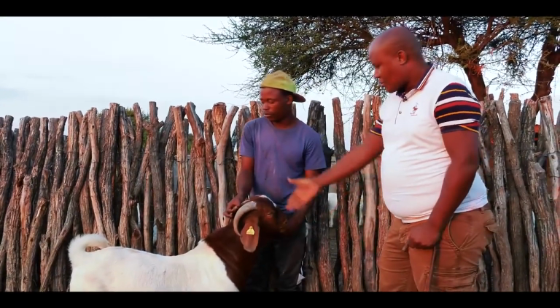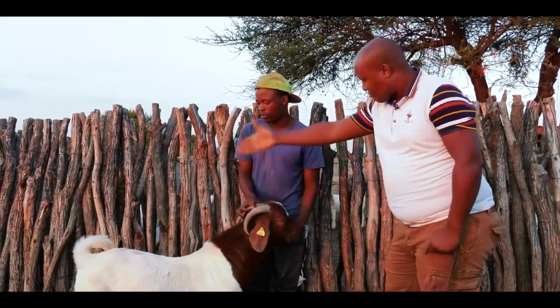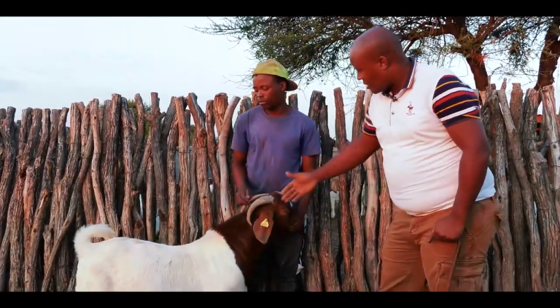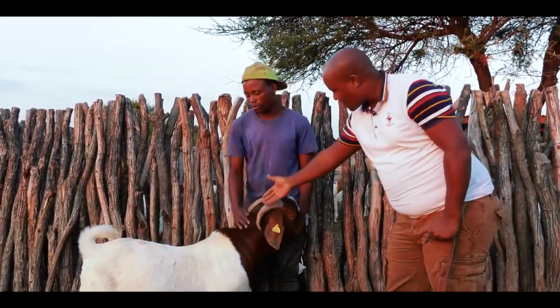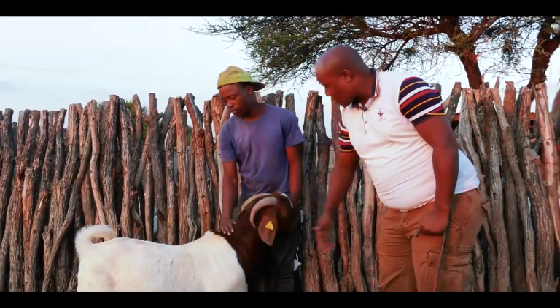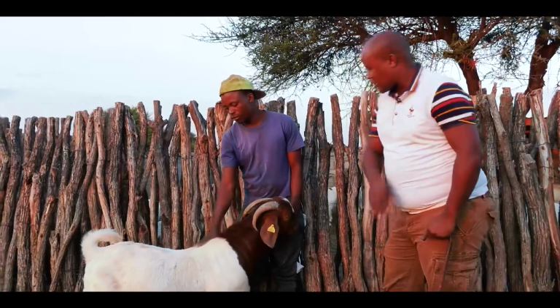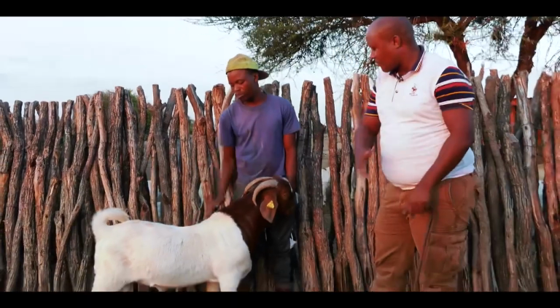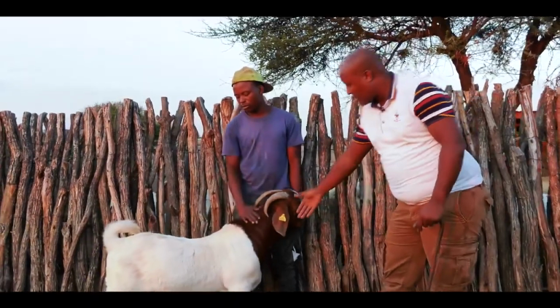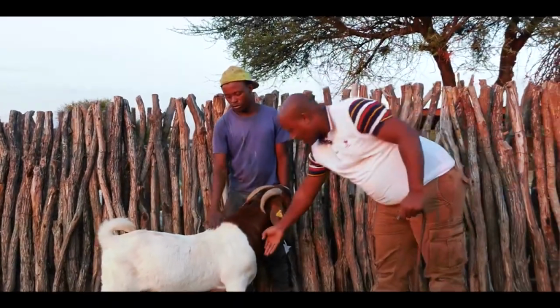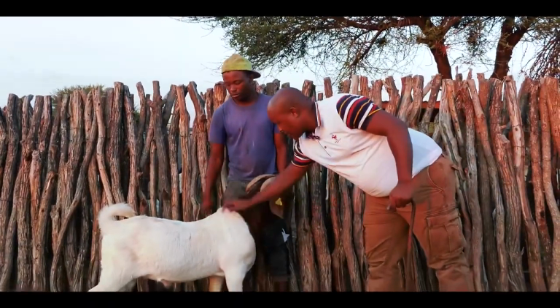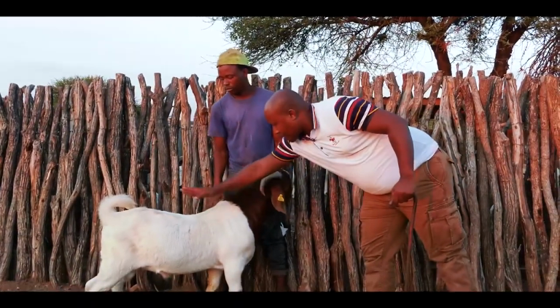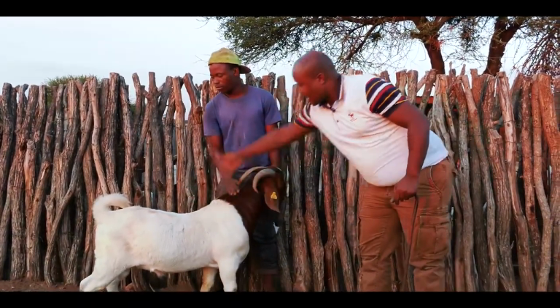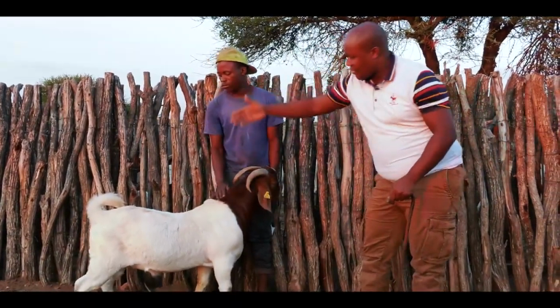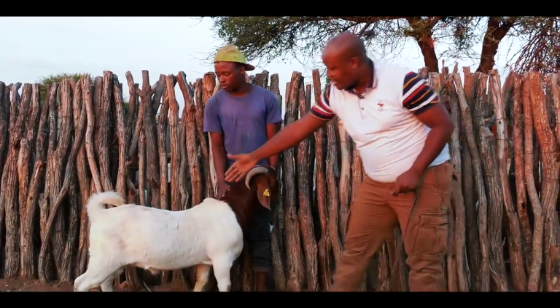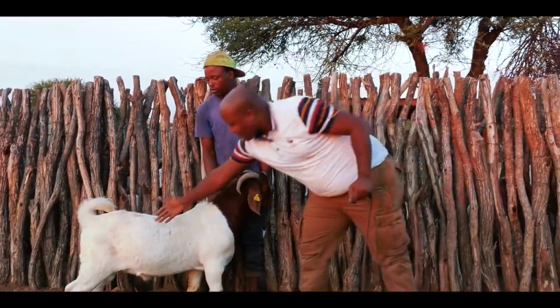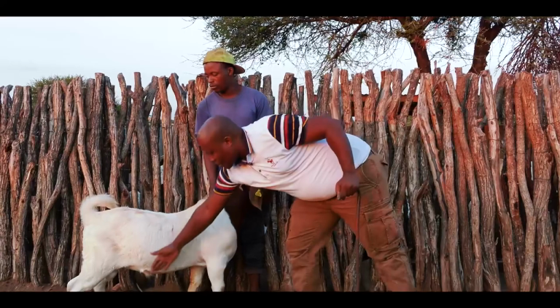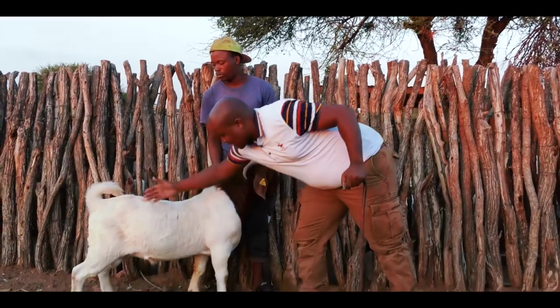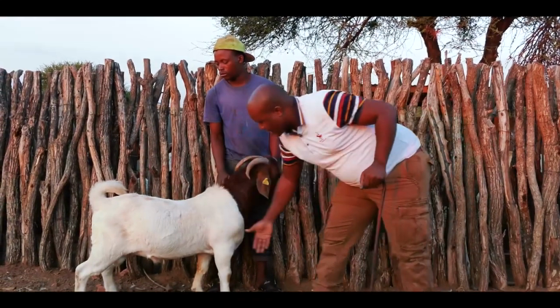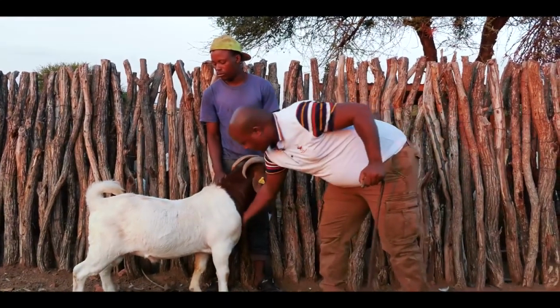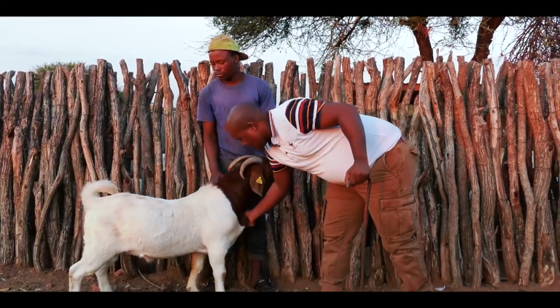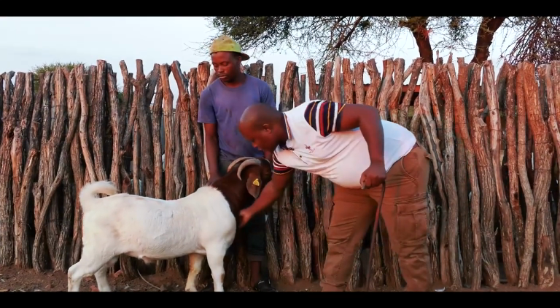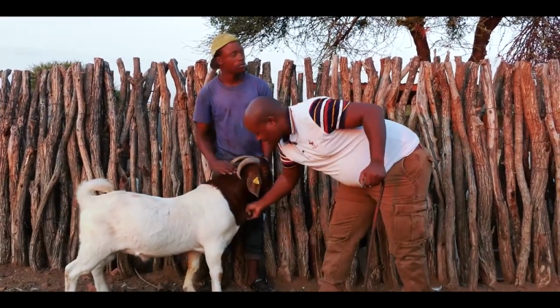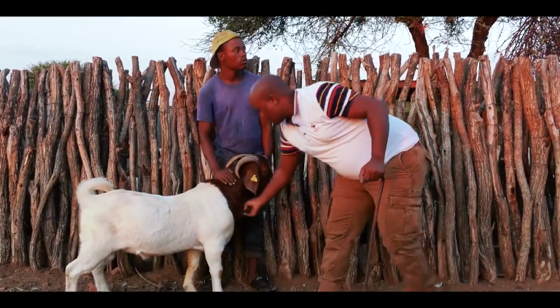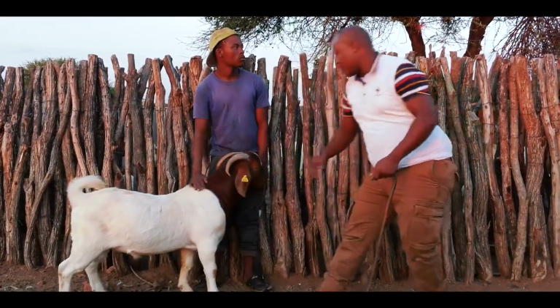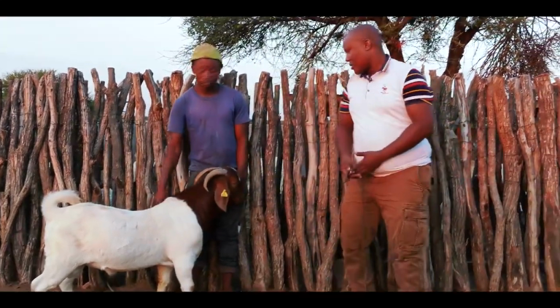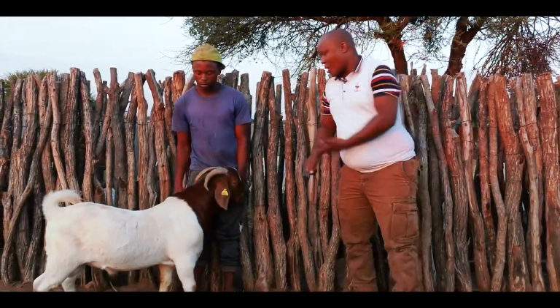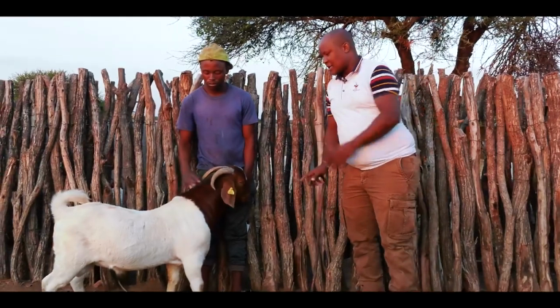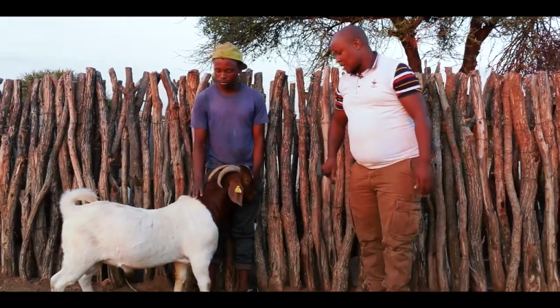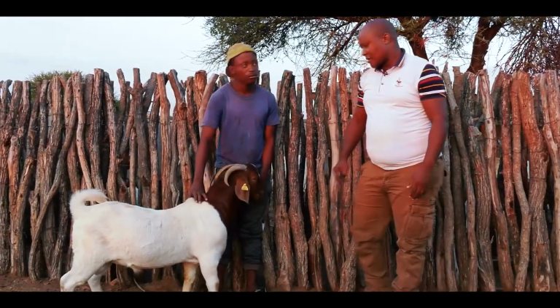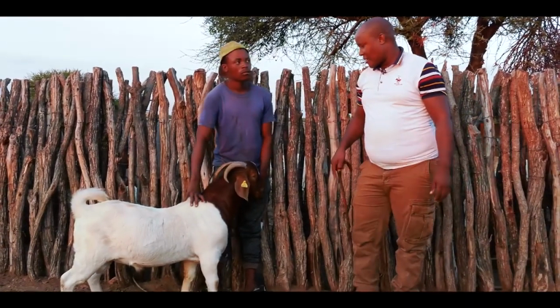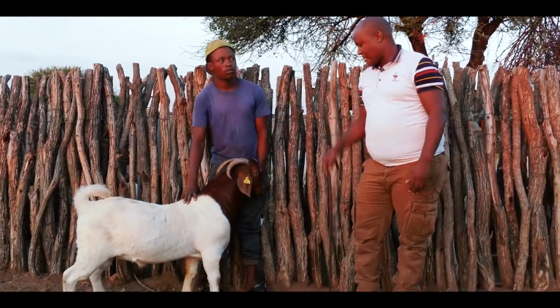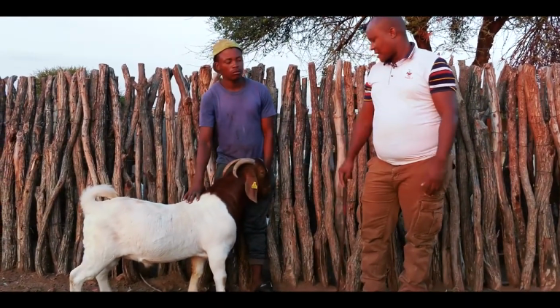Also, the horns of this goat are just beautiful — the depth, the length, what we call the depth of the stomach, as well as the soft skin and loose skin. So if someone gets this, I consider it very, very lucky.